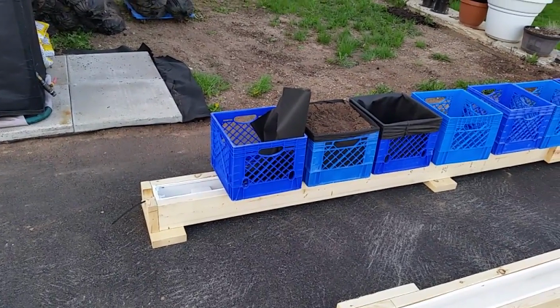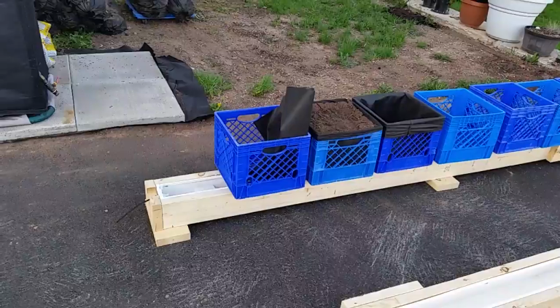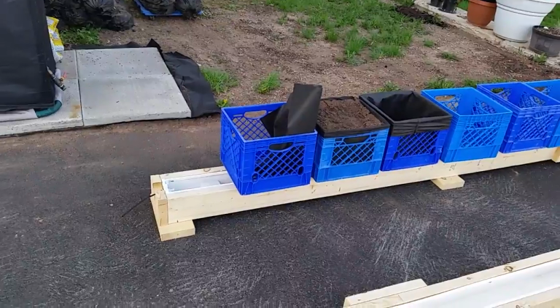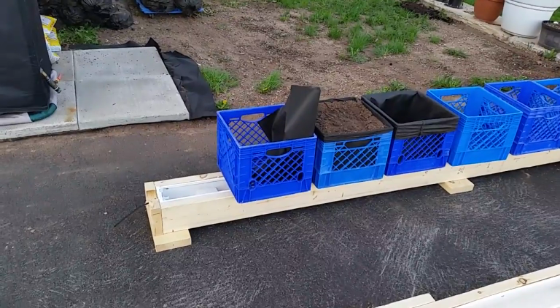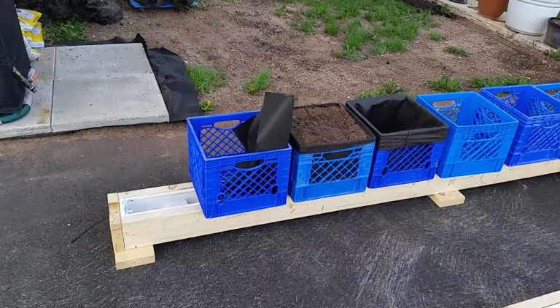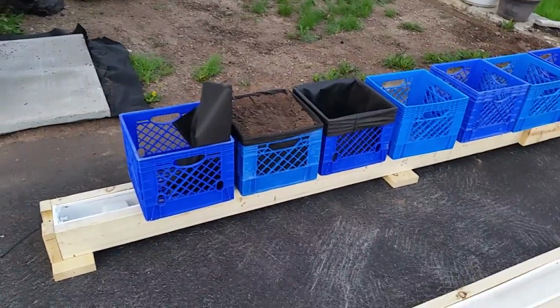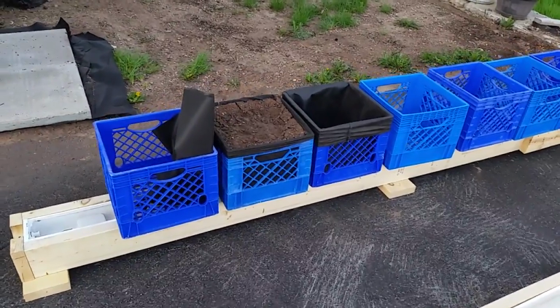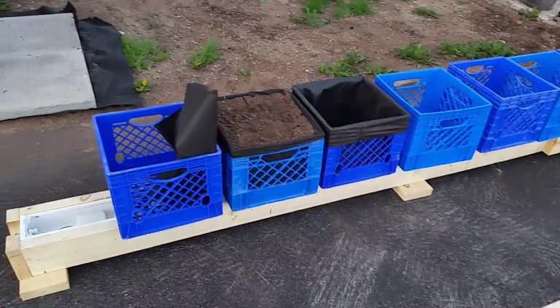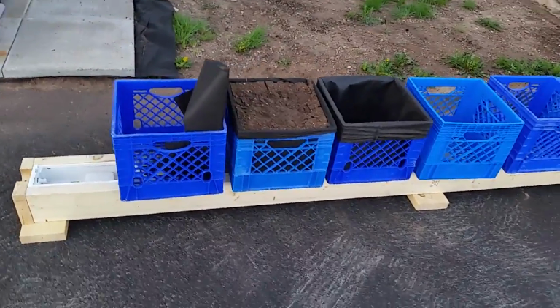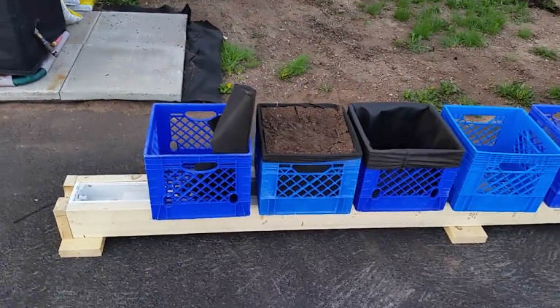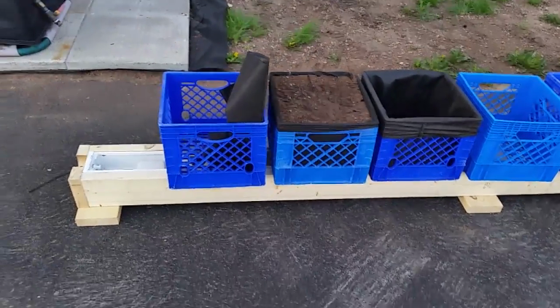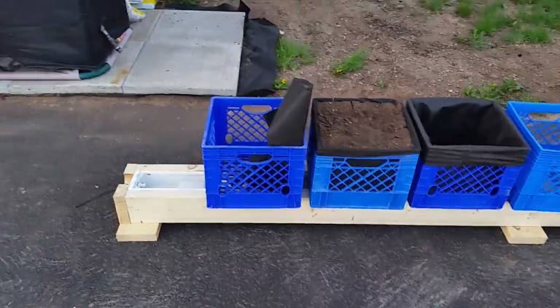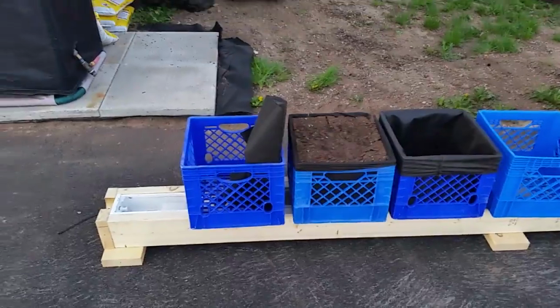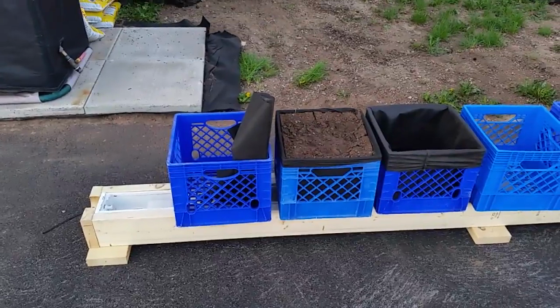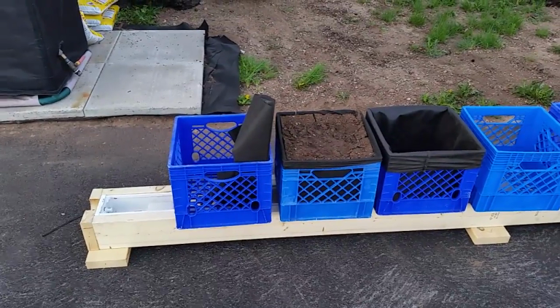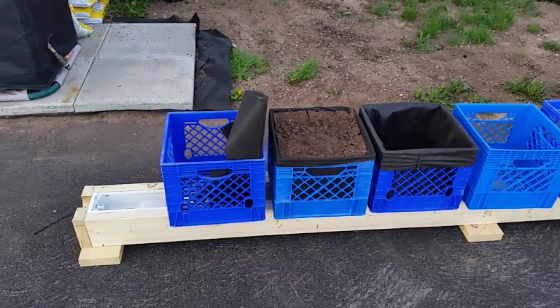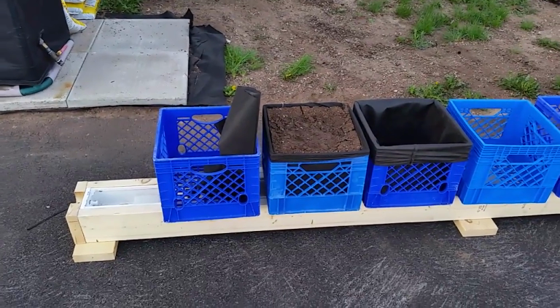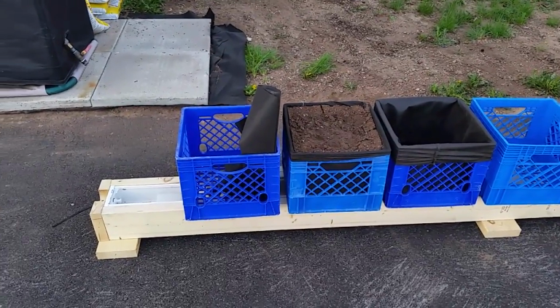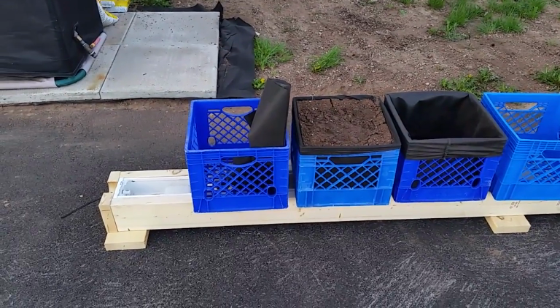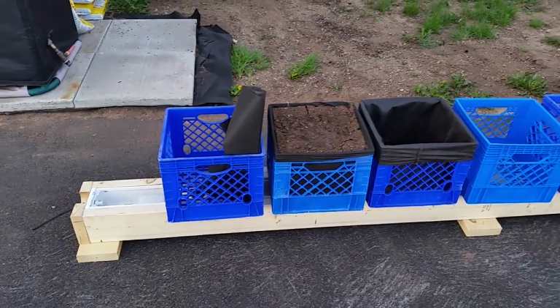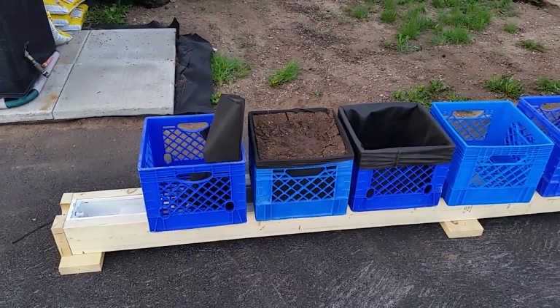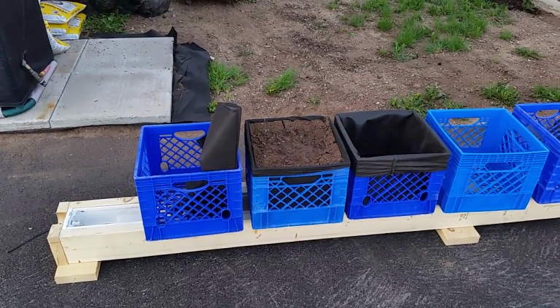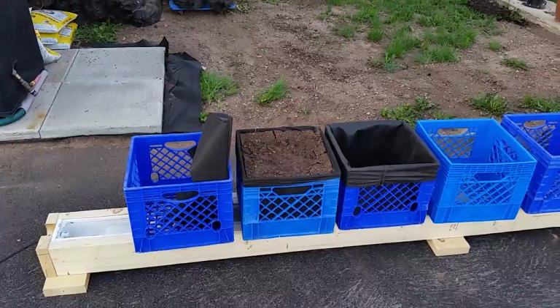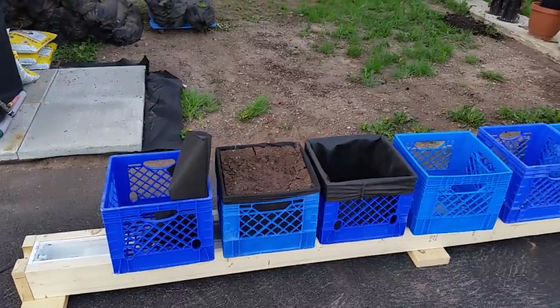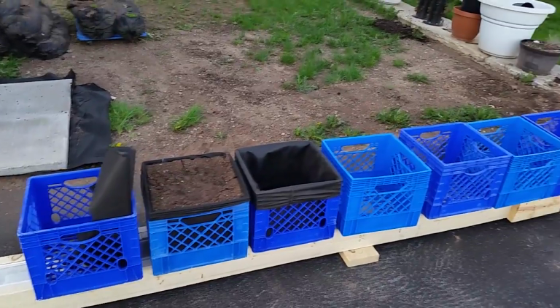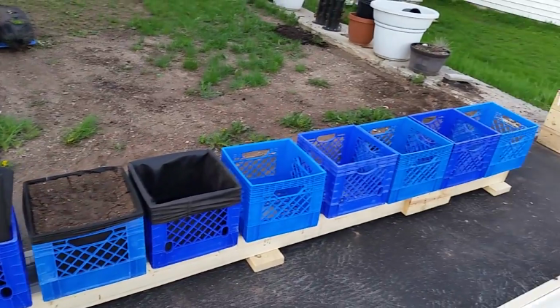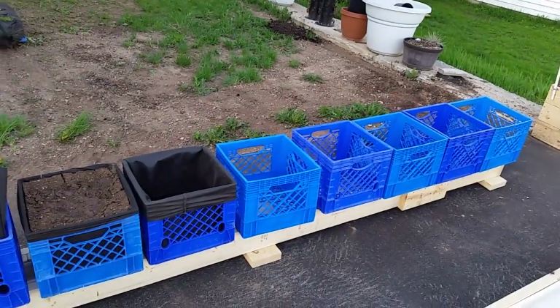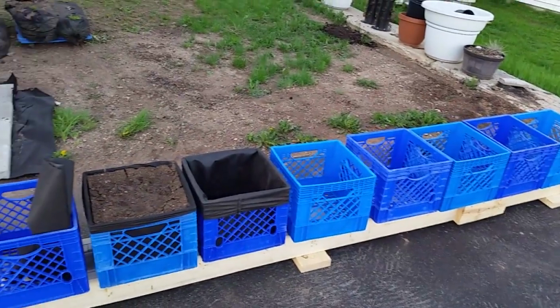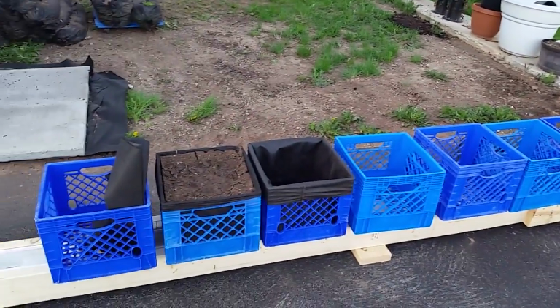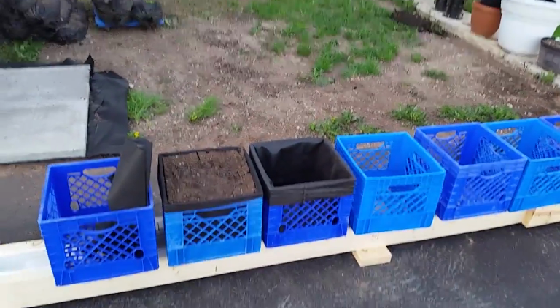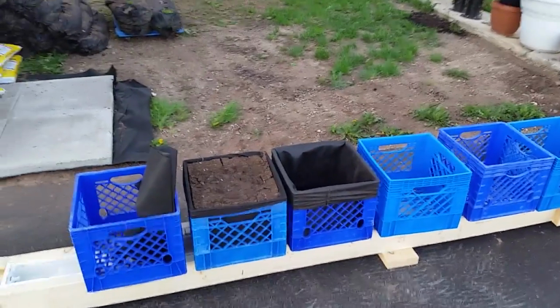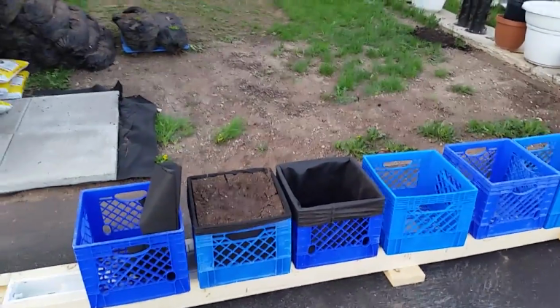With the holes in the sides of the milk crates, we should have good air pruning for the roots. They're not as tall as a five-gallon bucket, but if we feed them well they should do good with what they've got. I'm really curious — talk to you later.